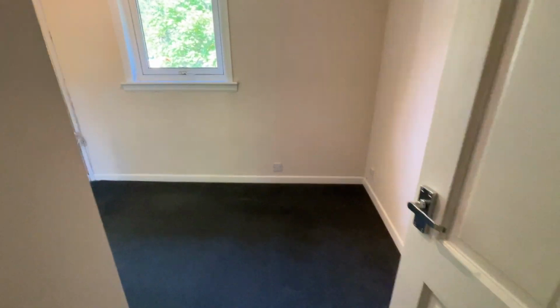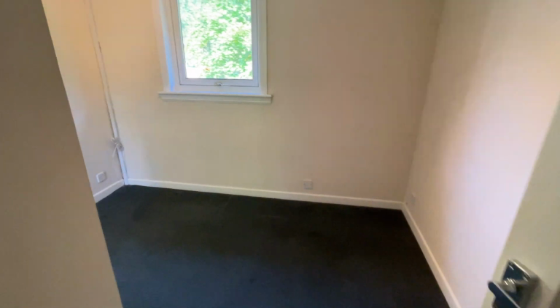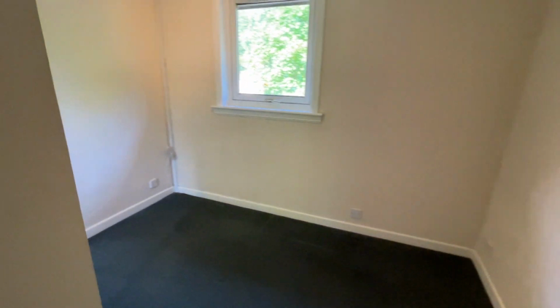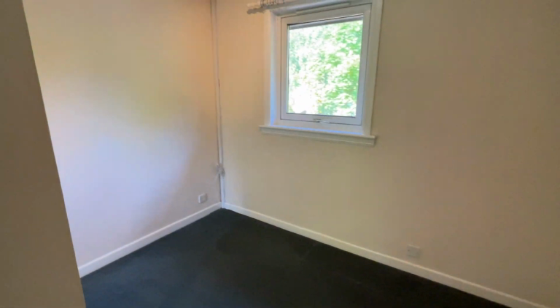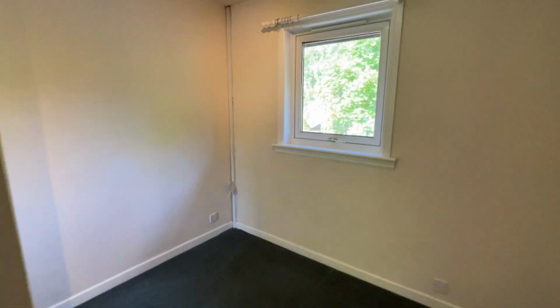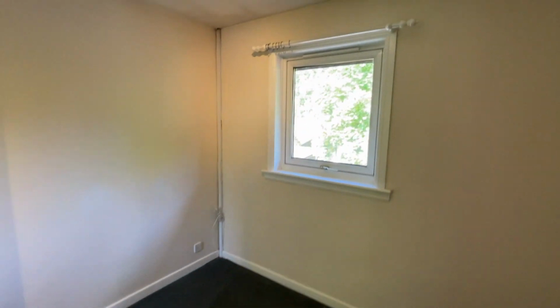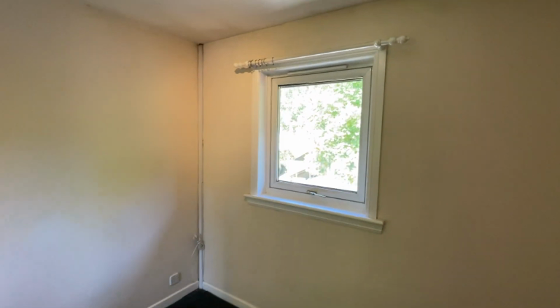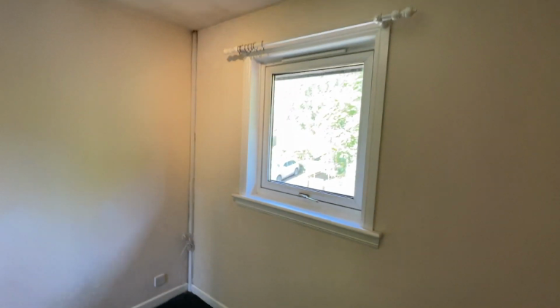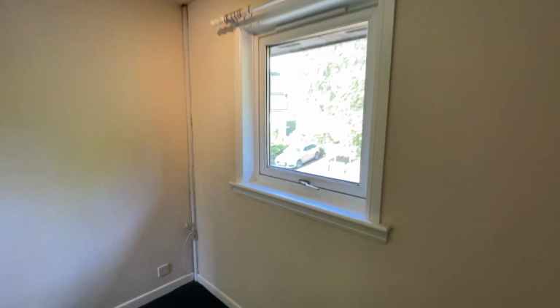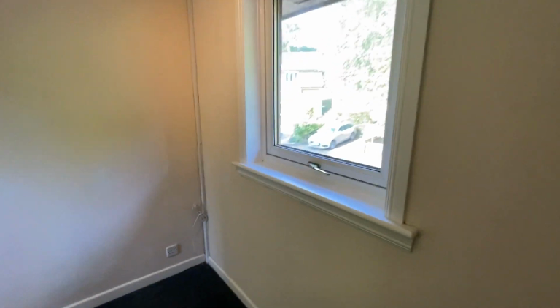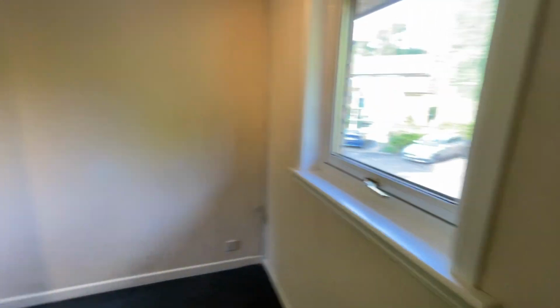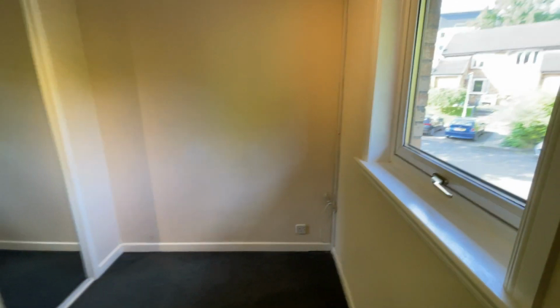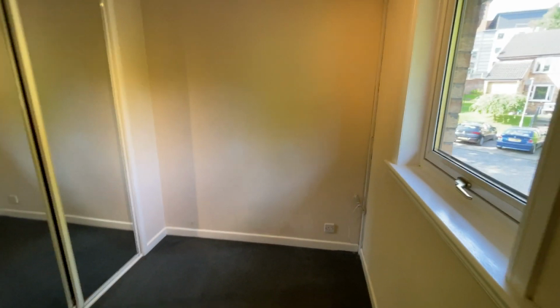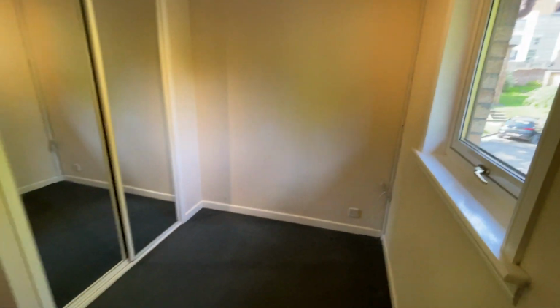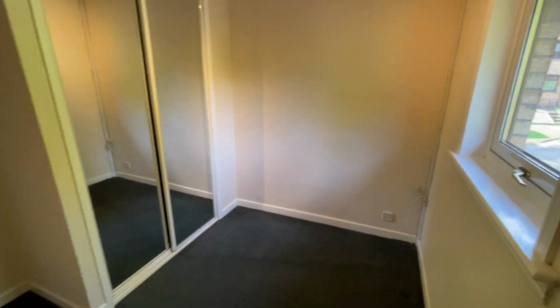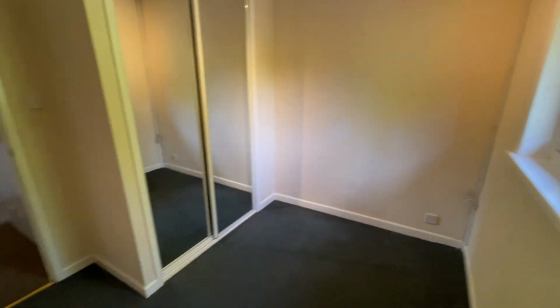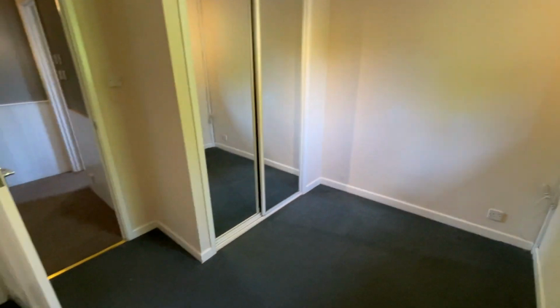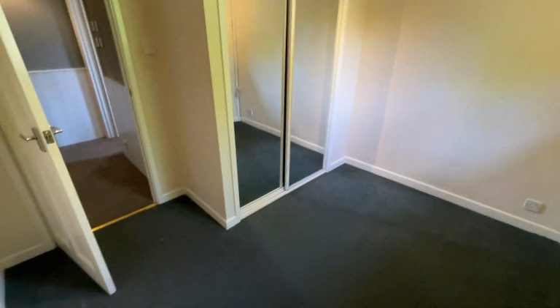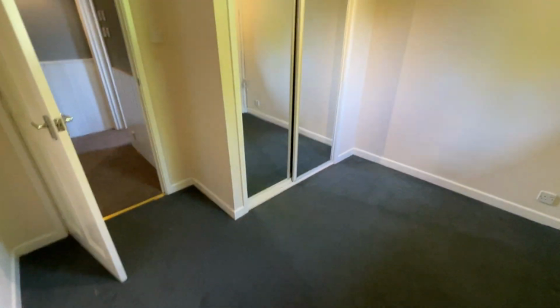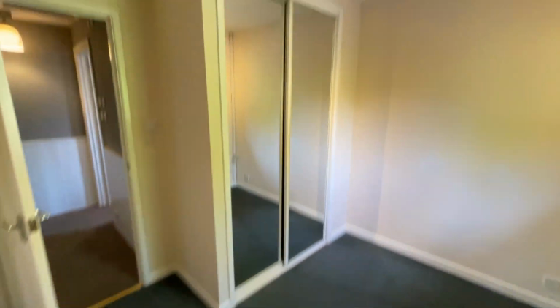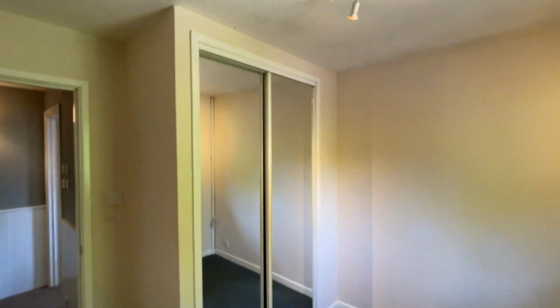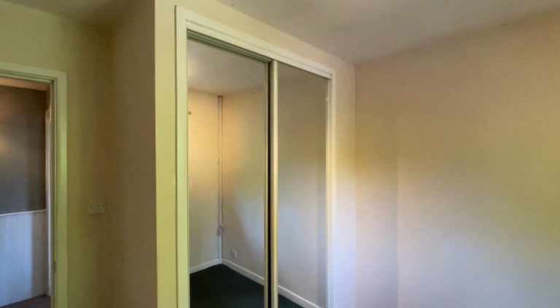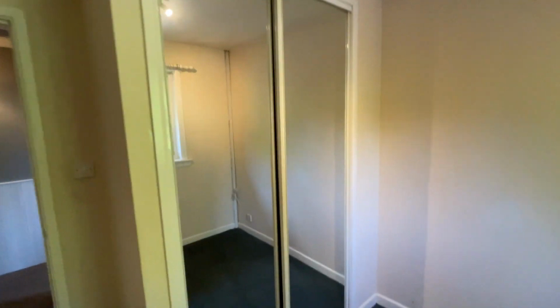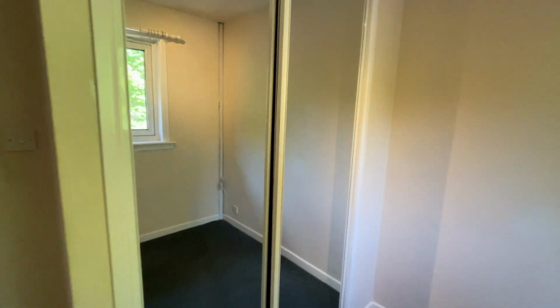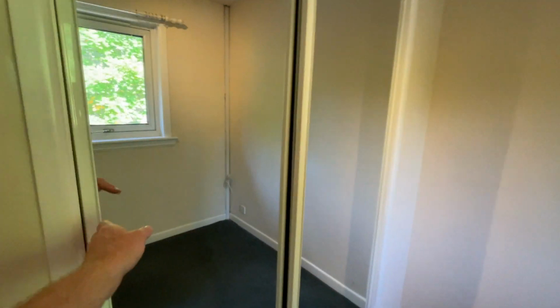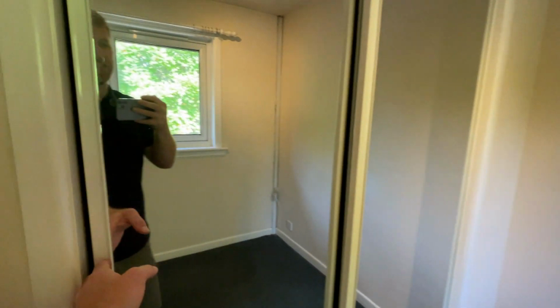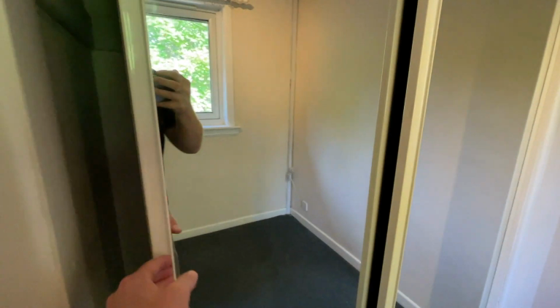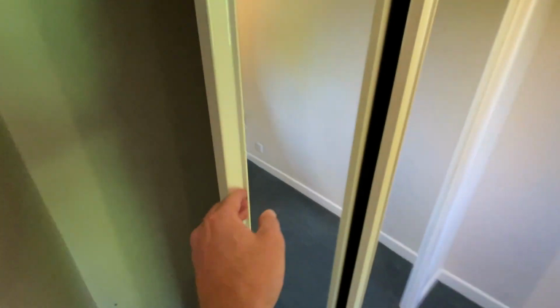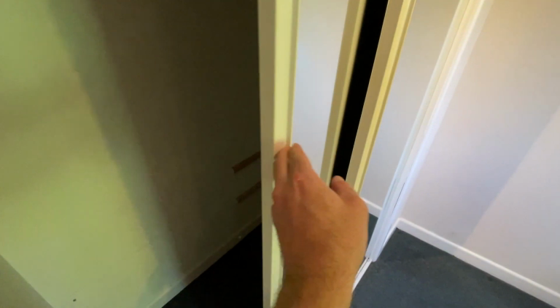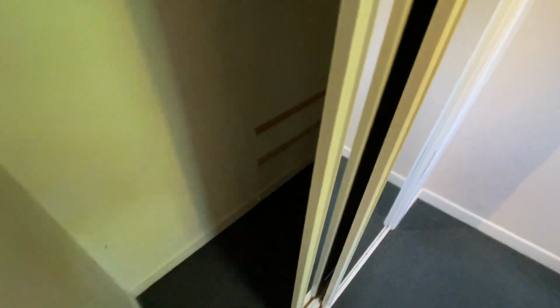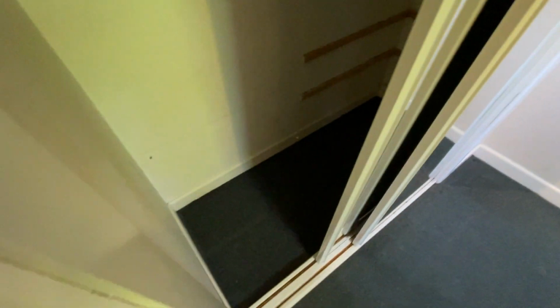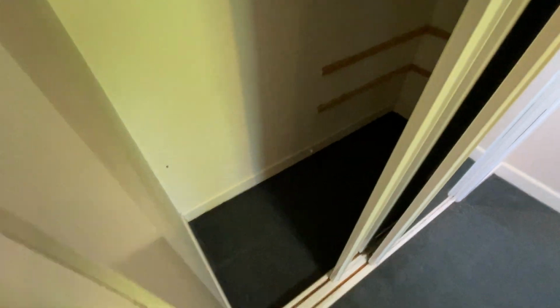The smaller bedroom — this is more of a single bedroom or office, but it's also got sliding wardrobes.